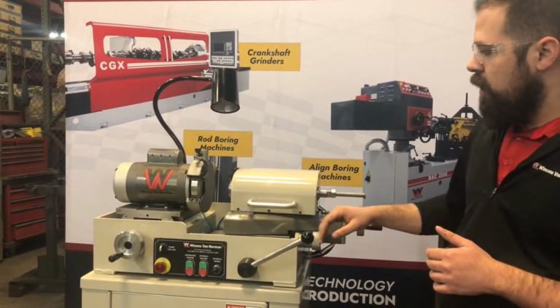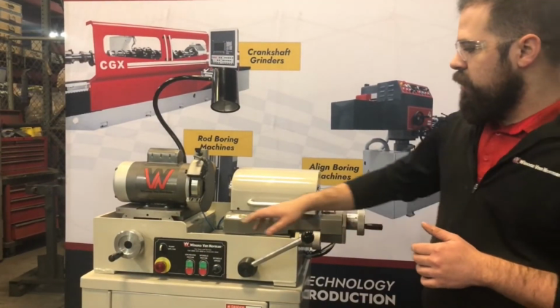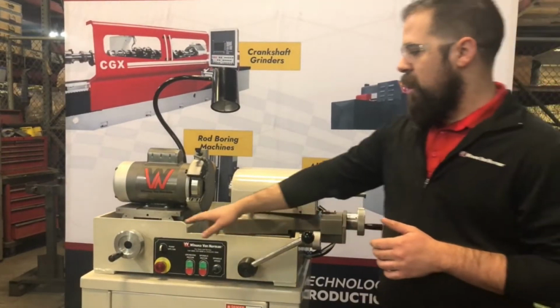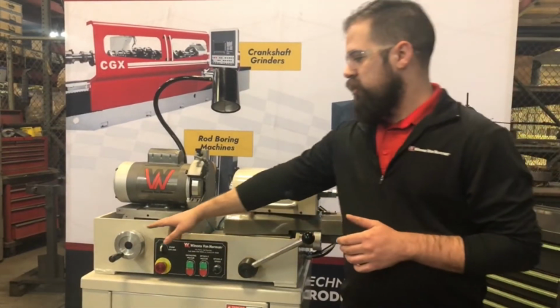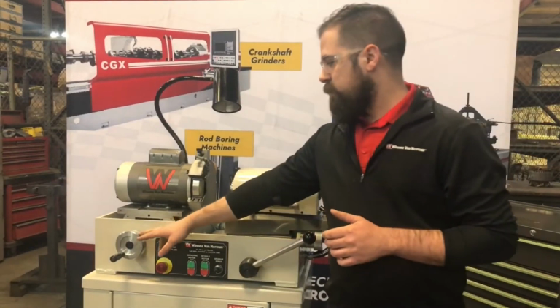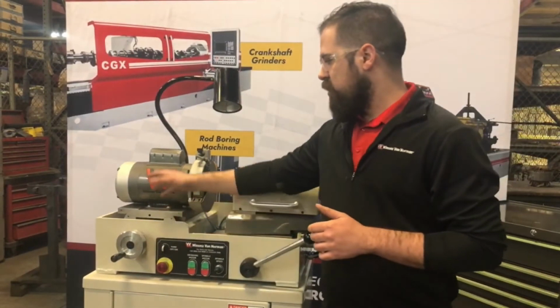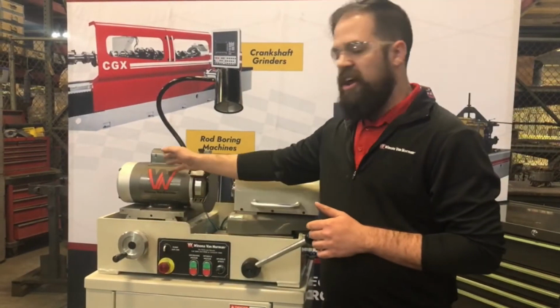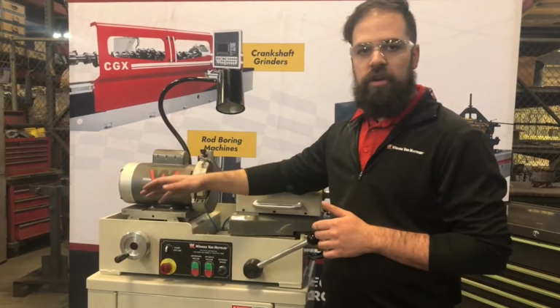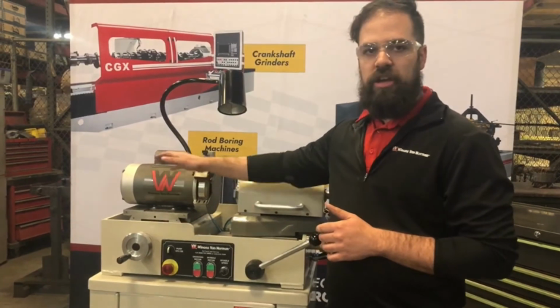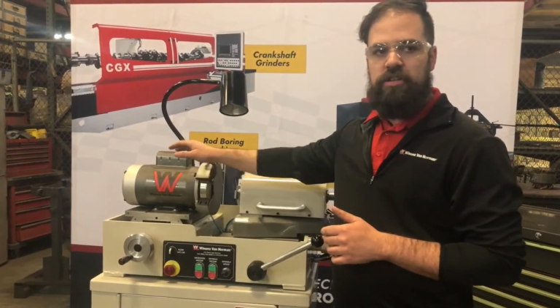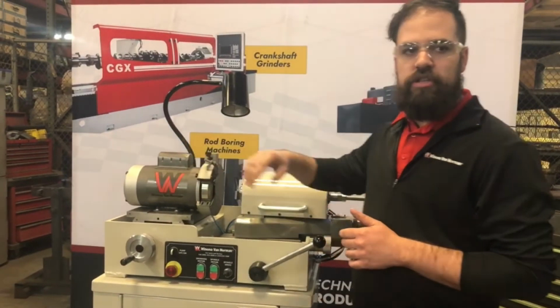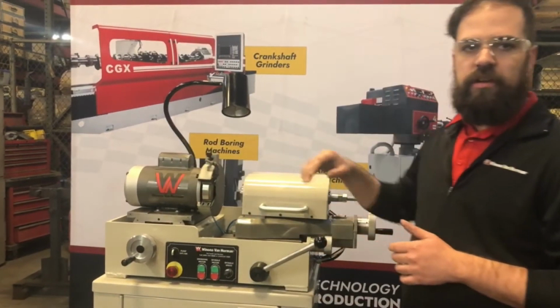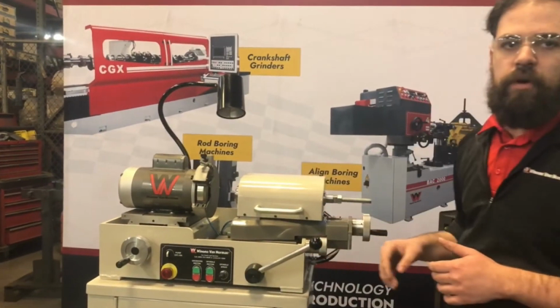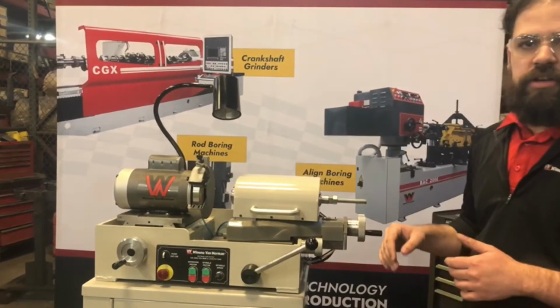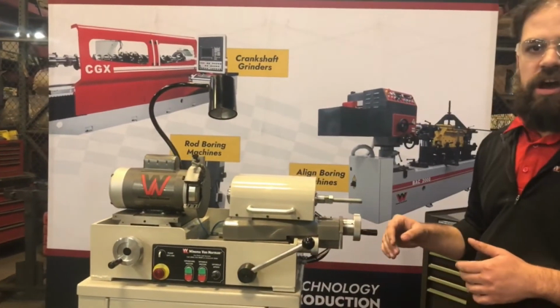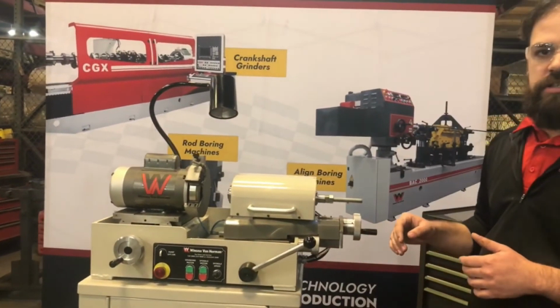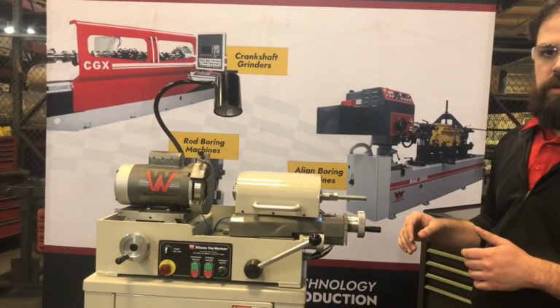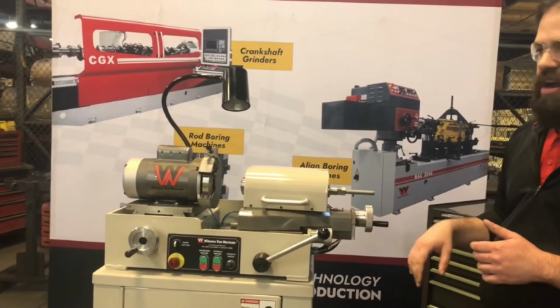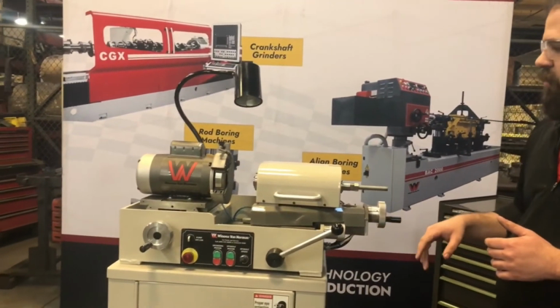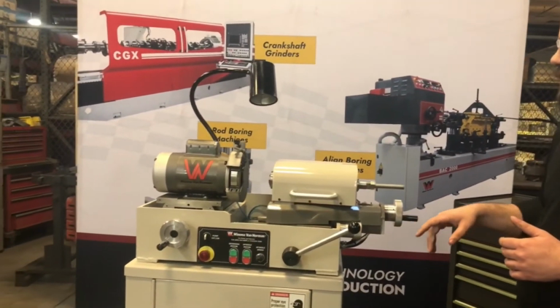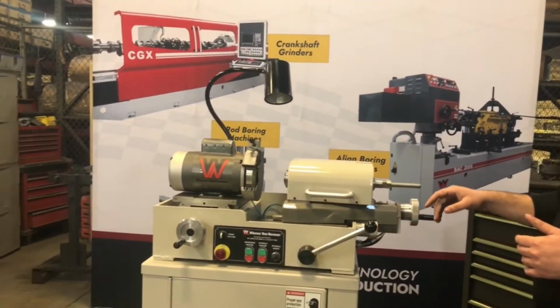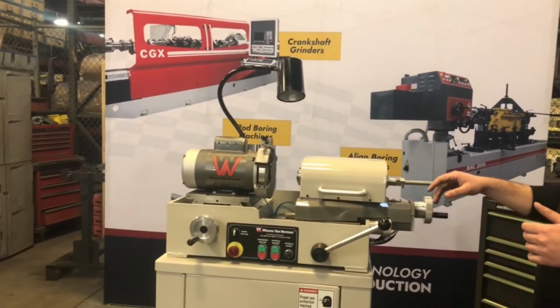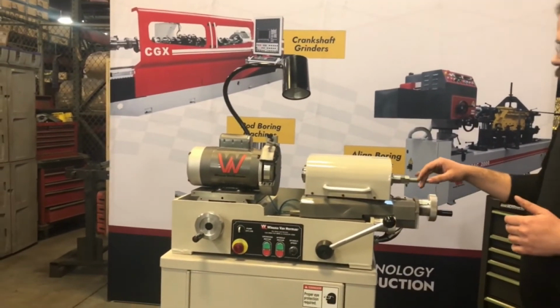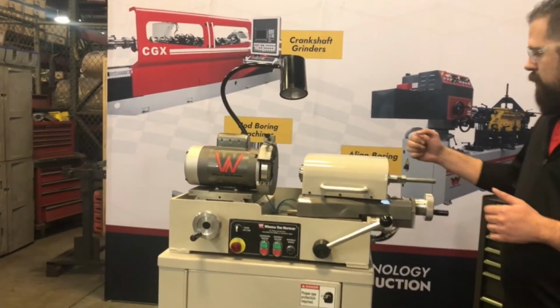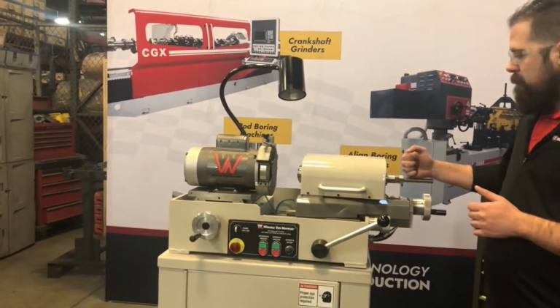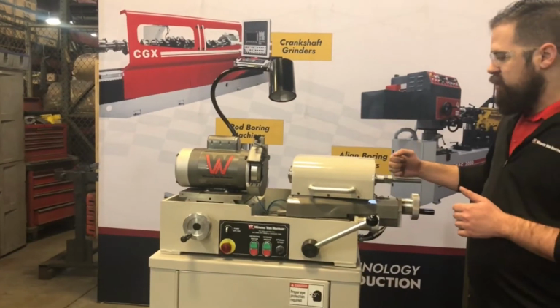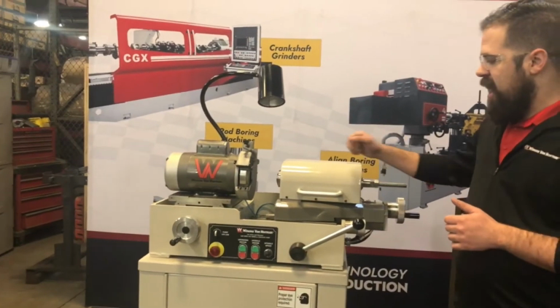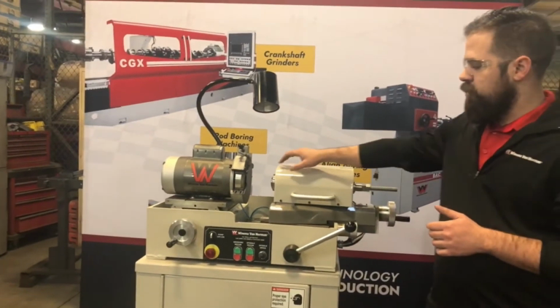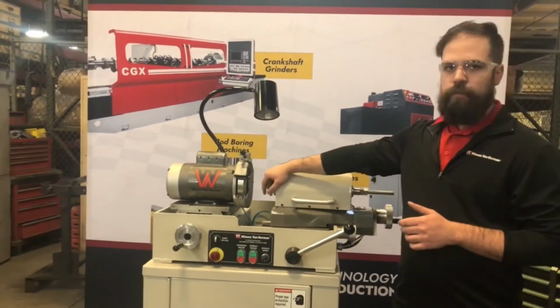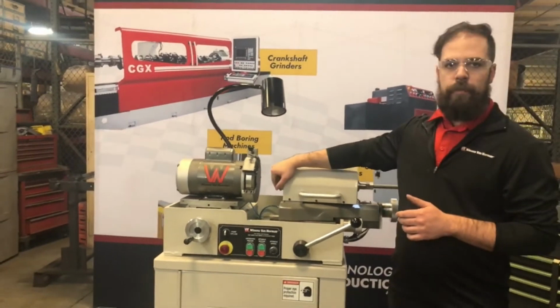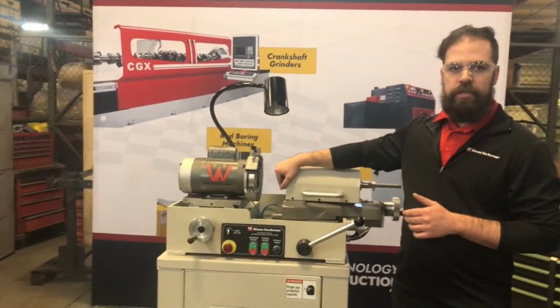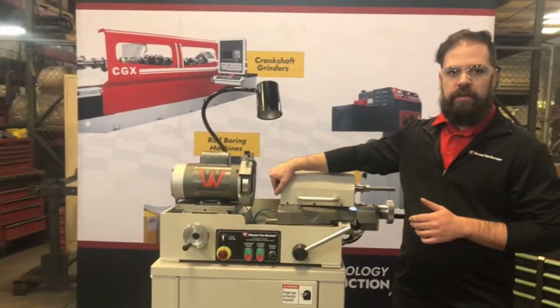A small adjustment in the grinding wheel here ensures even wear on the CBN grinding wheels. A backstop ensures proper placement every time.